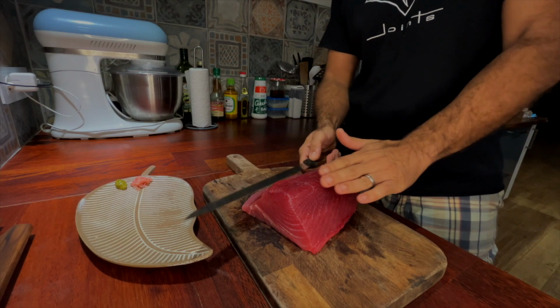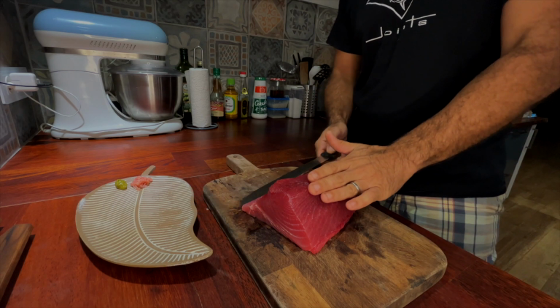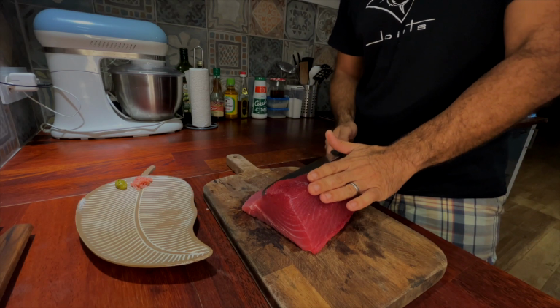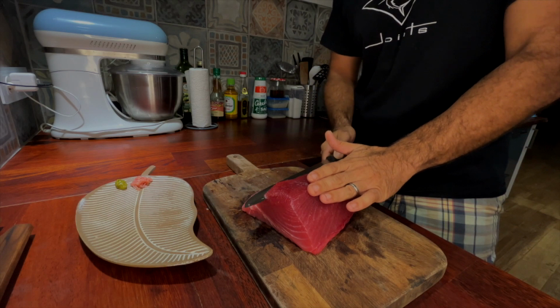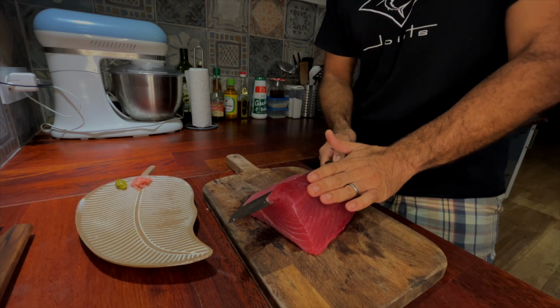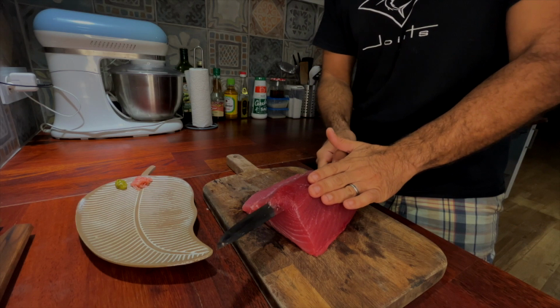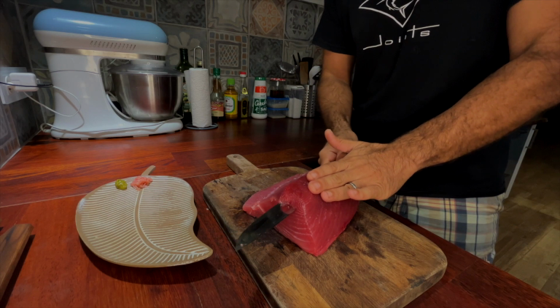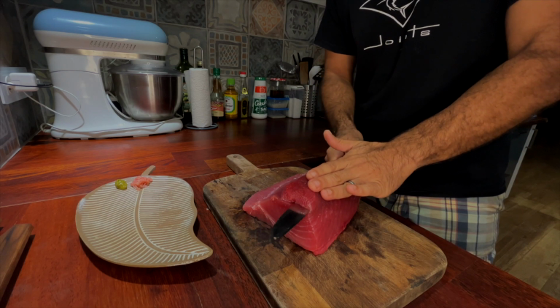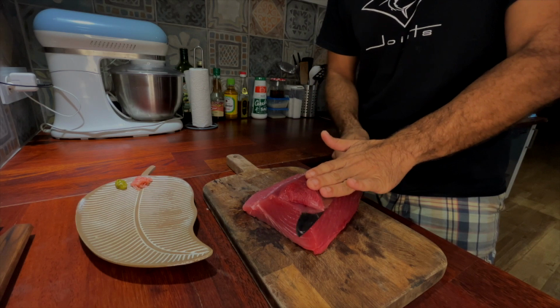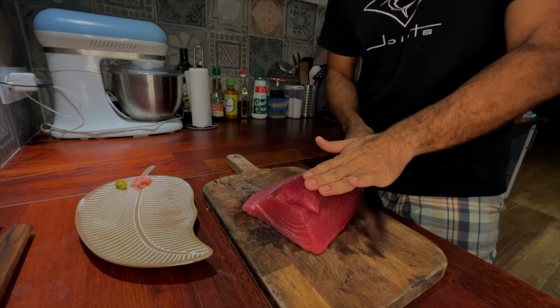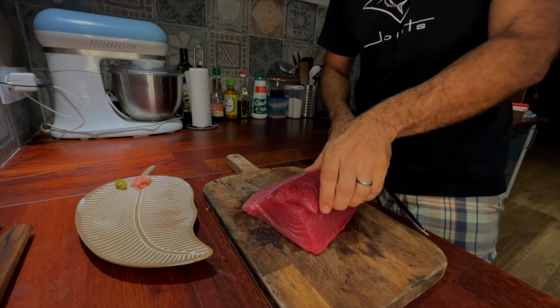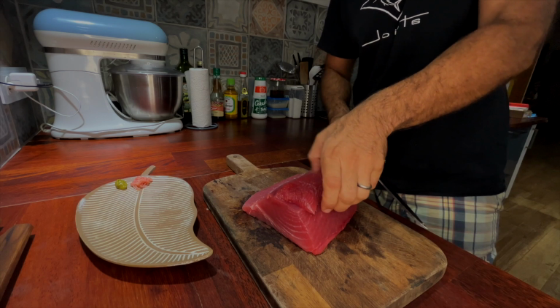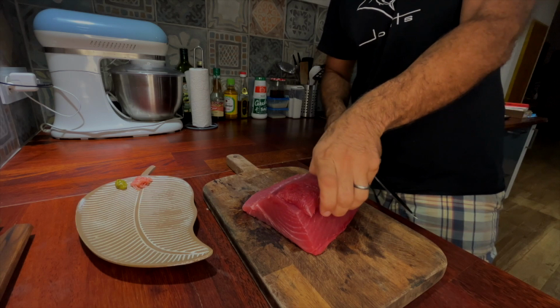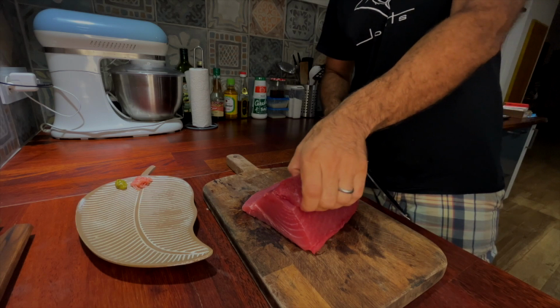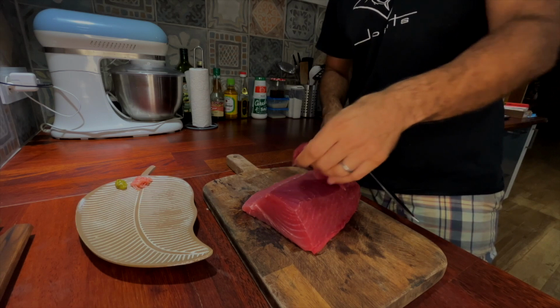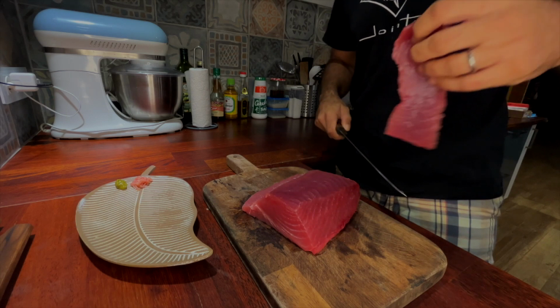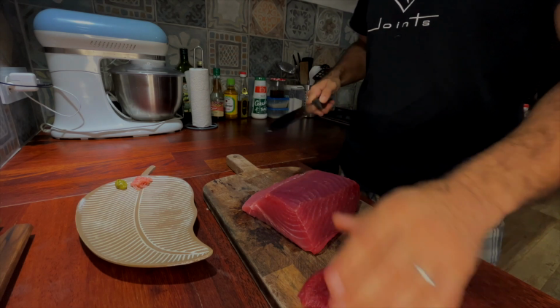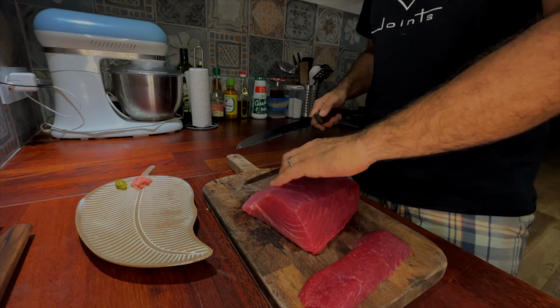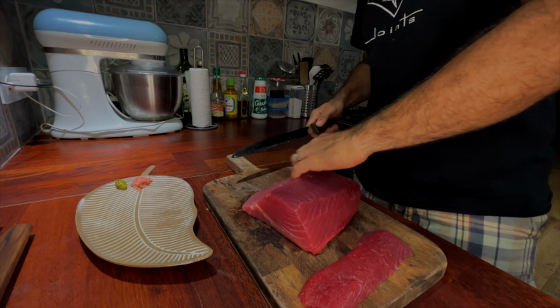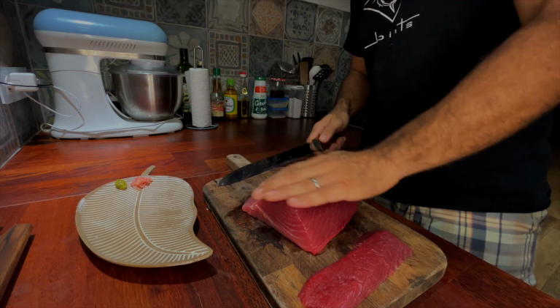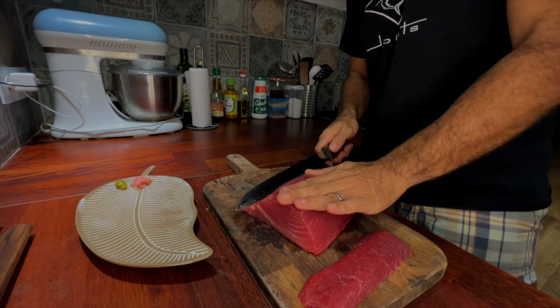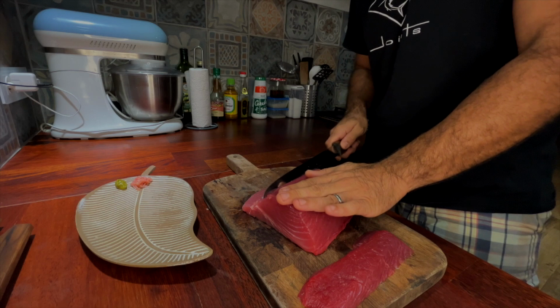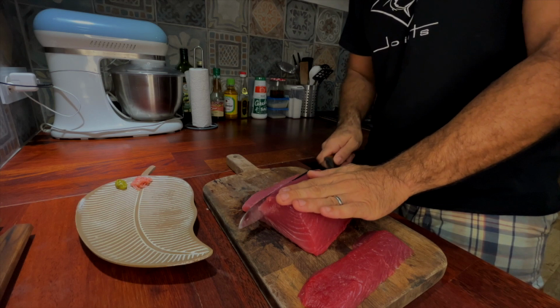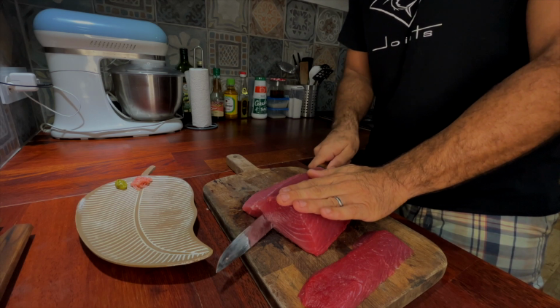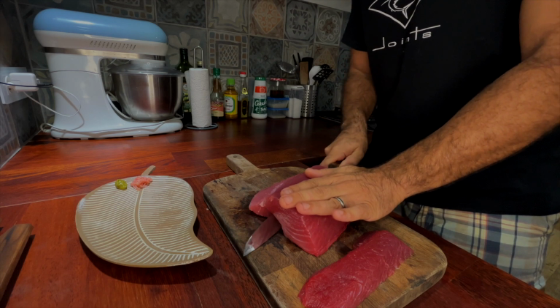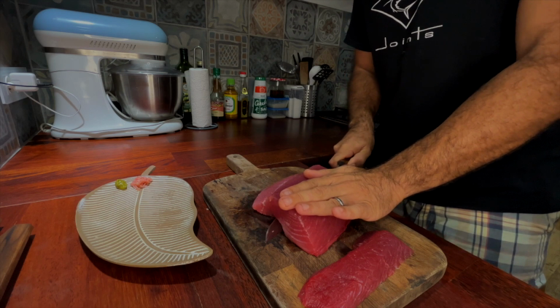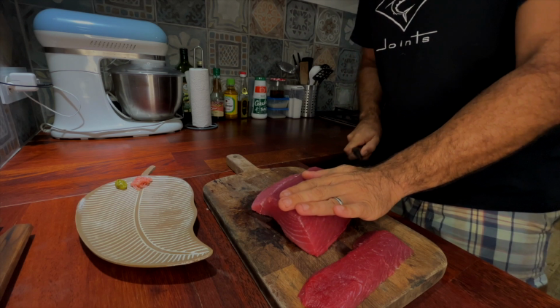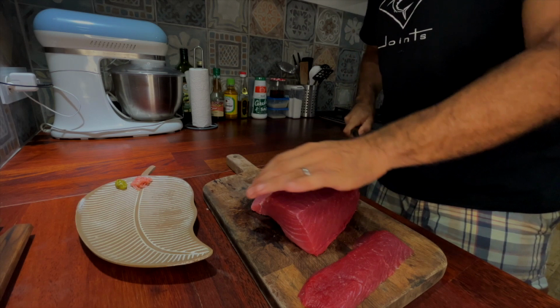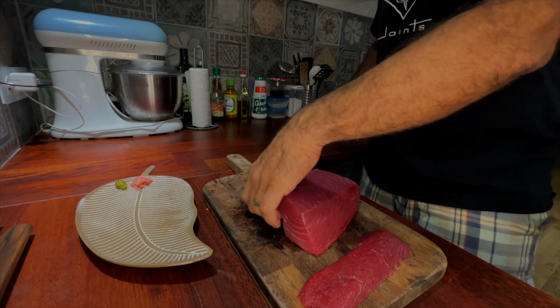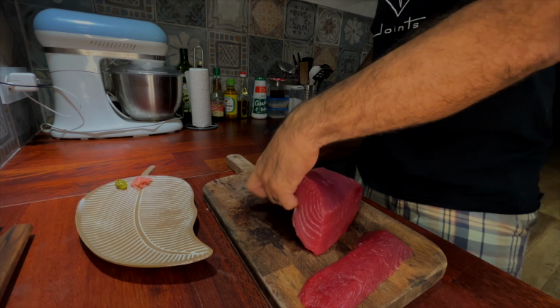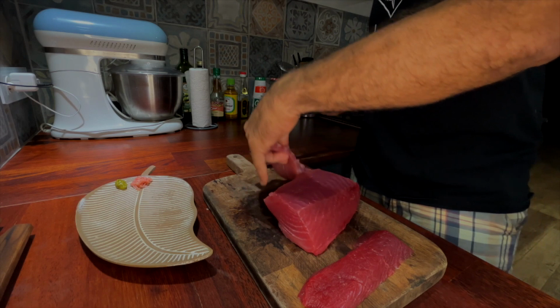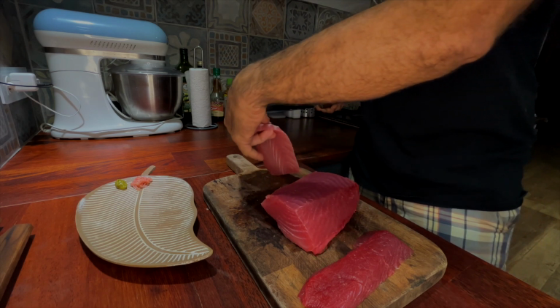I'm going to clean up this piece of fish, and then what I want to do is to cut out the part I'm going to use to make a nice tartar.